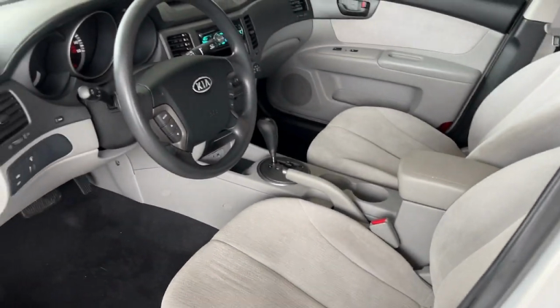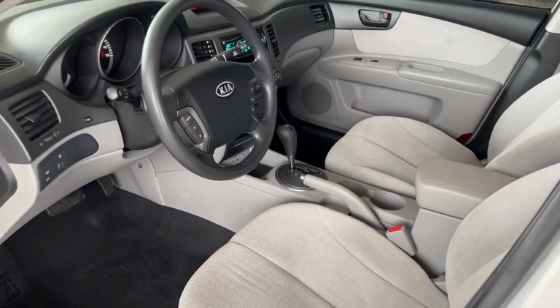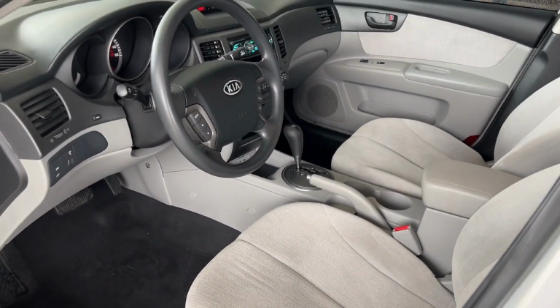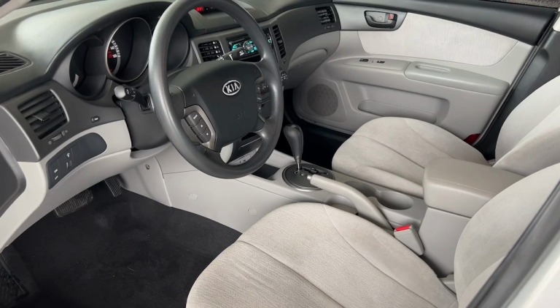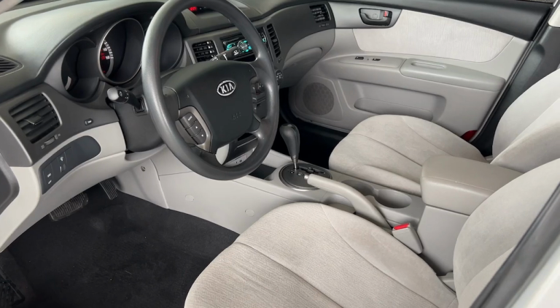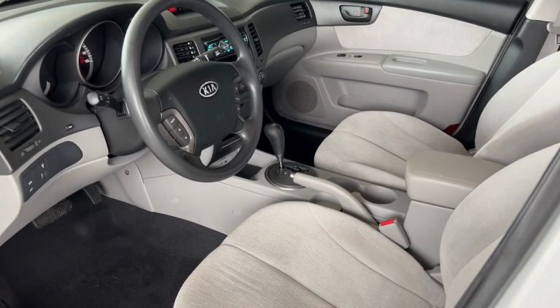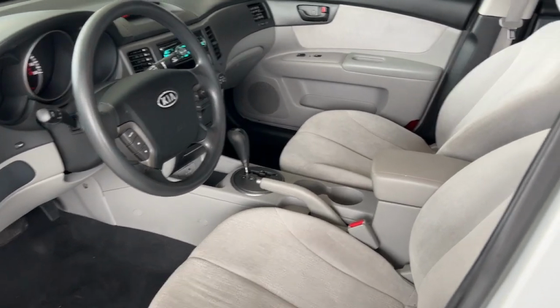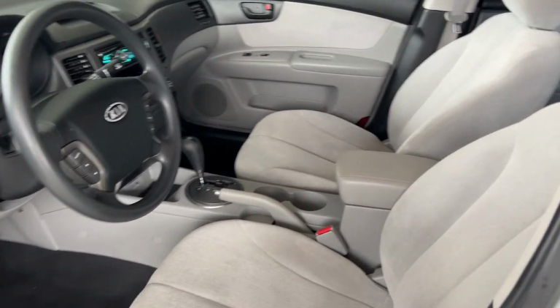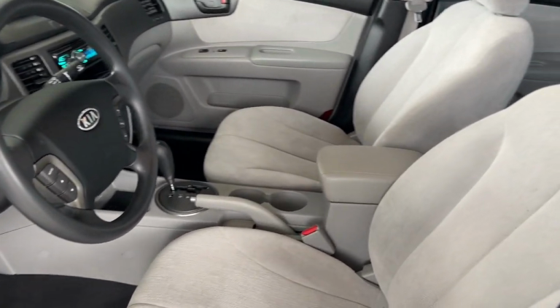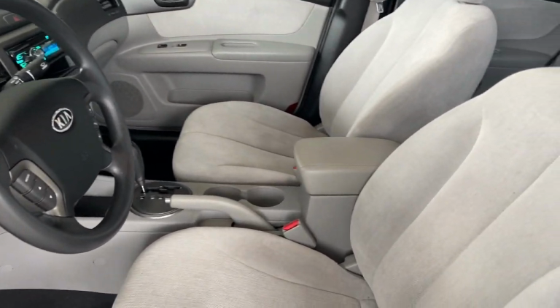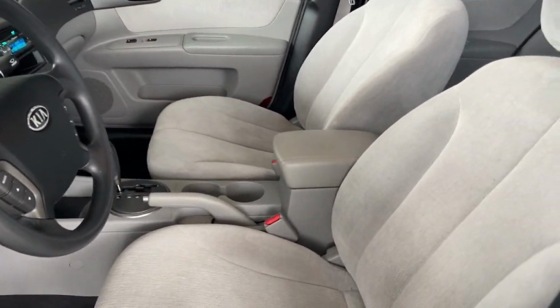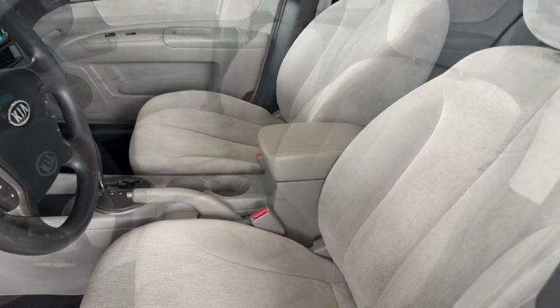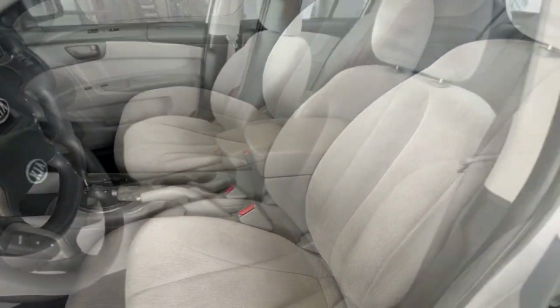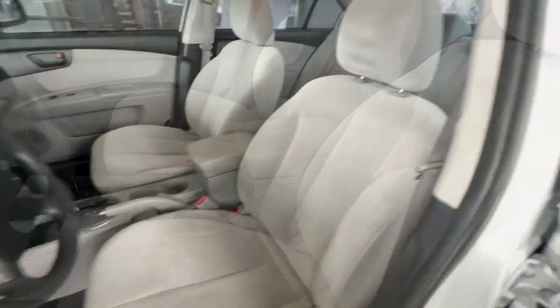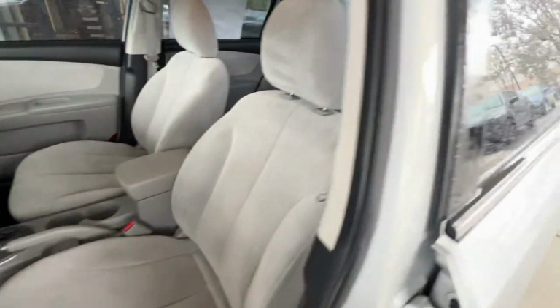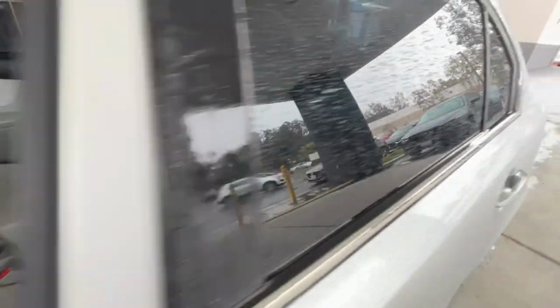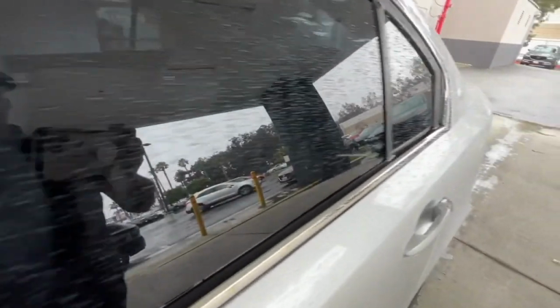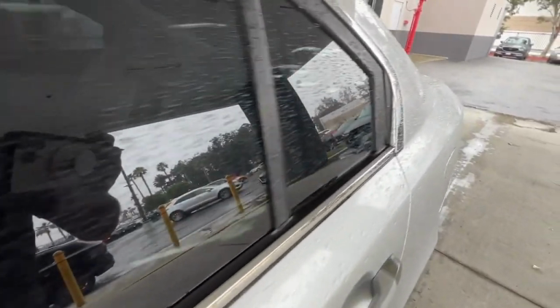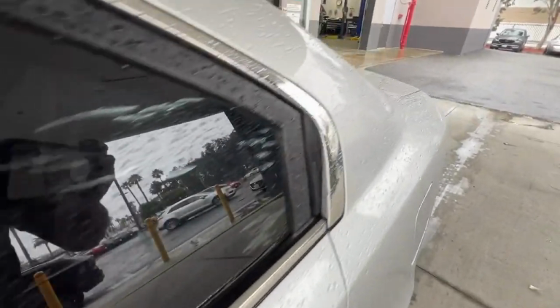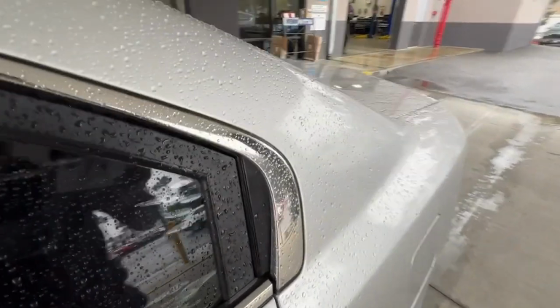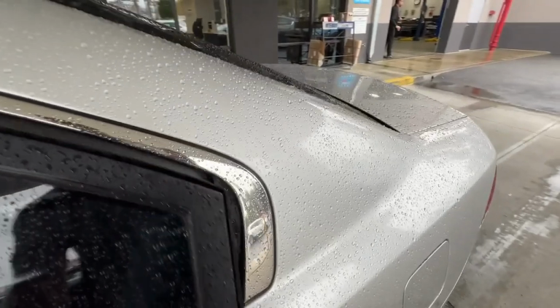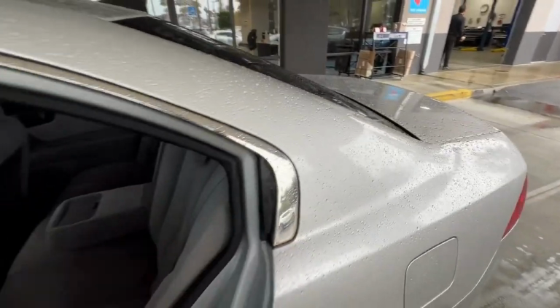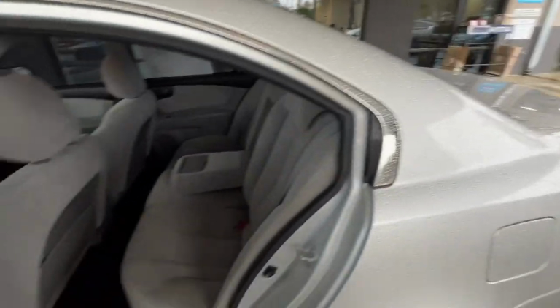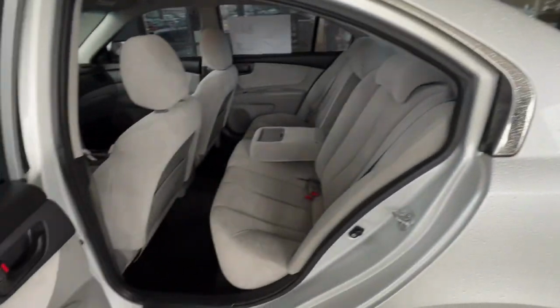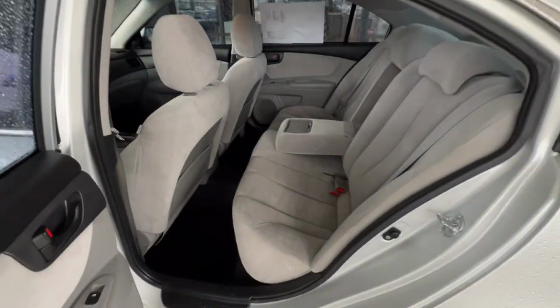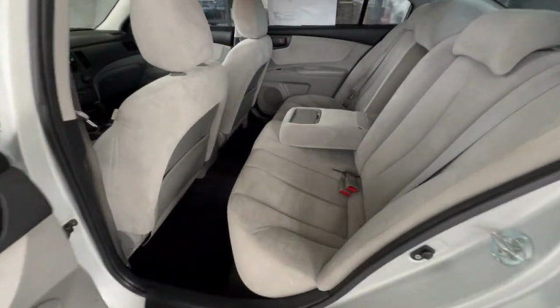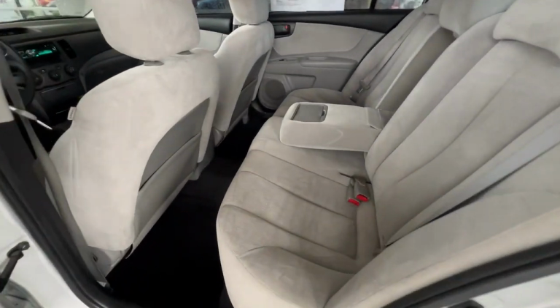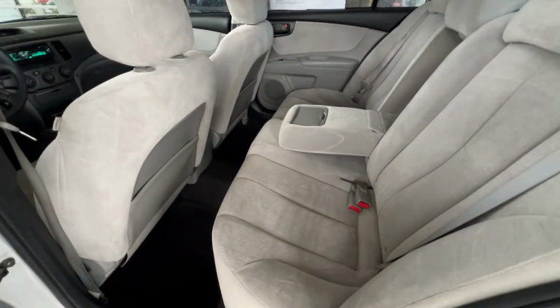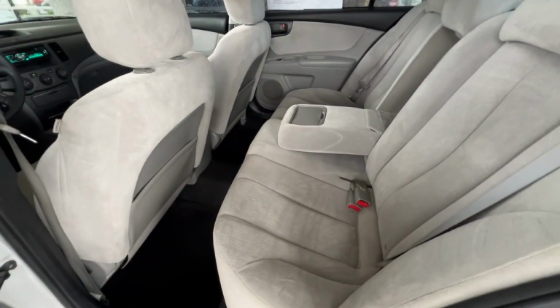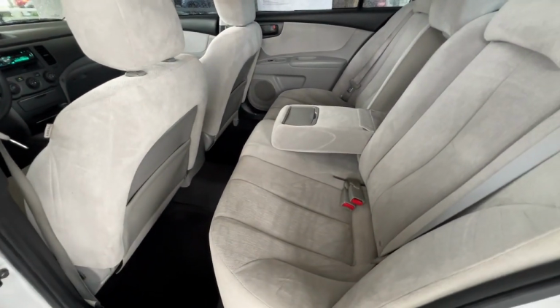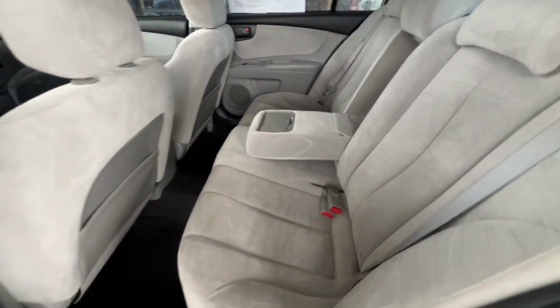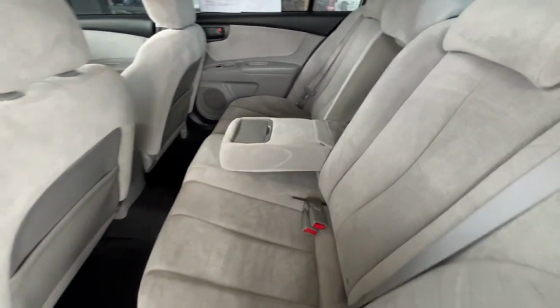Luxurious cruiser meets sporty innovator in this feature-rich Optima. See for yourself when you take it out for a test drive. Our professional staff looks forward to giving you excellent service.